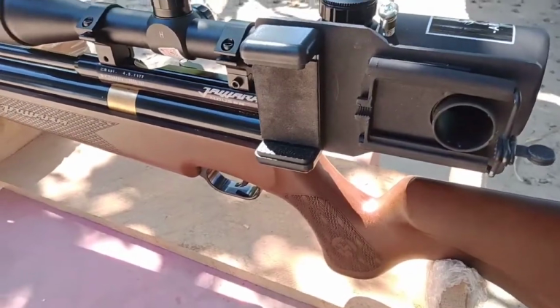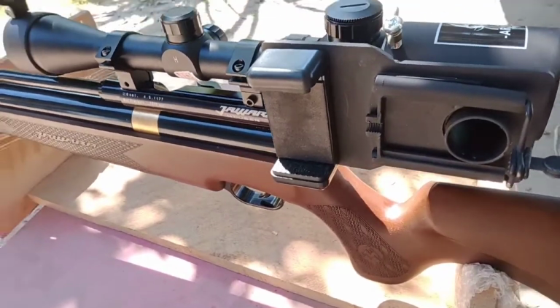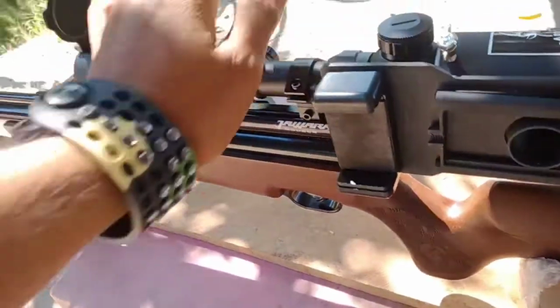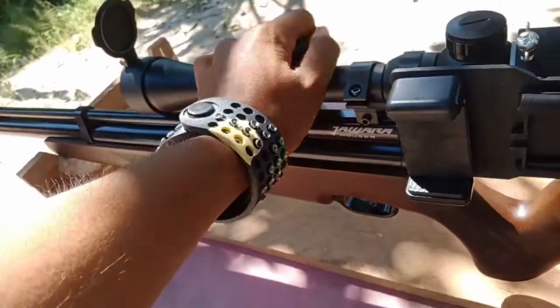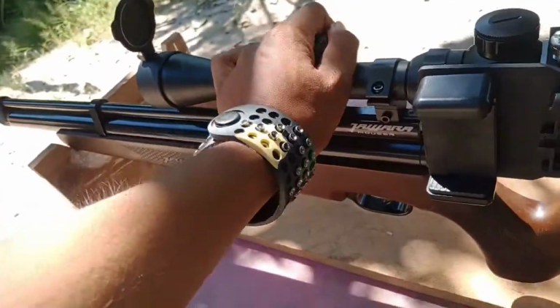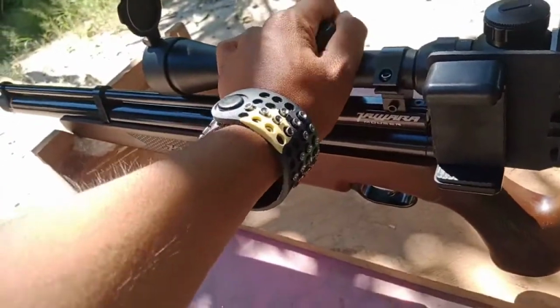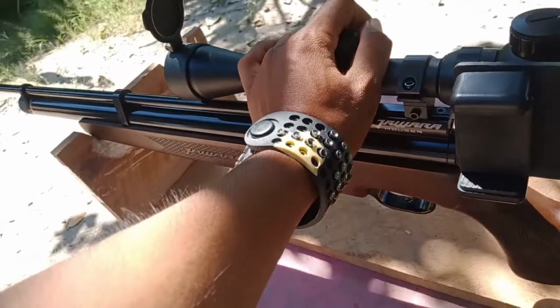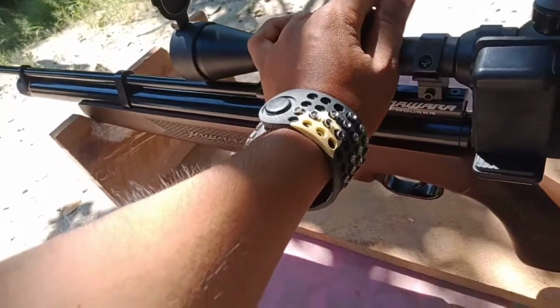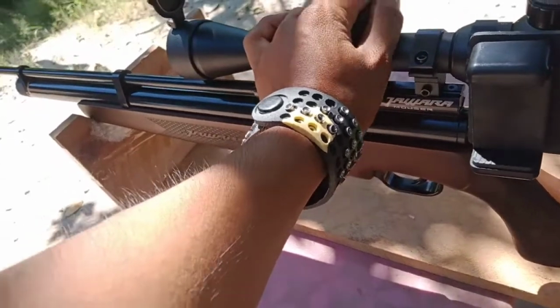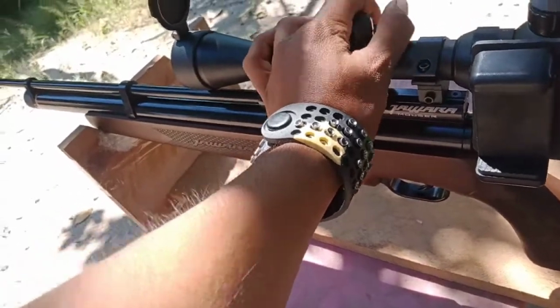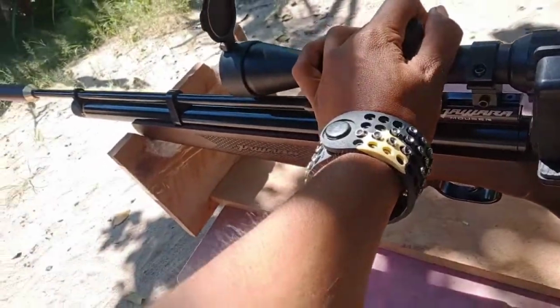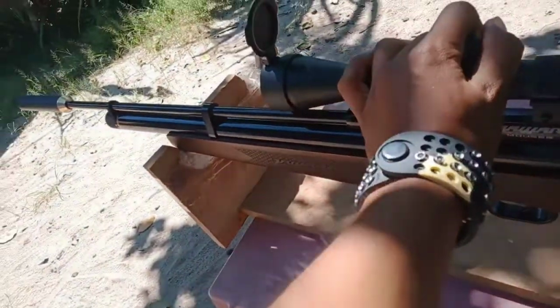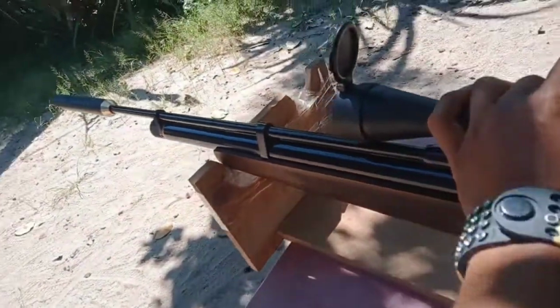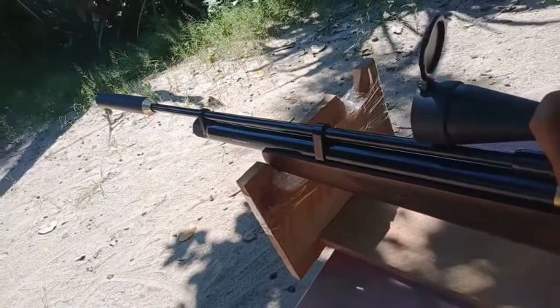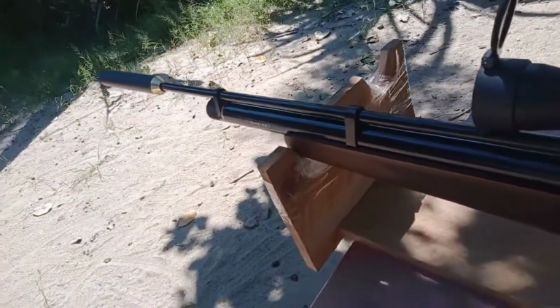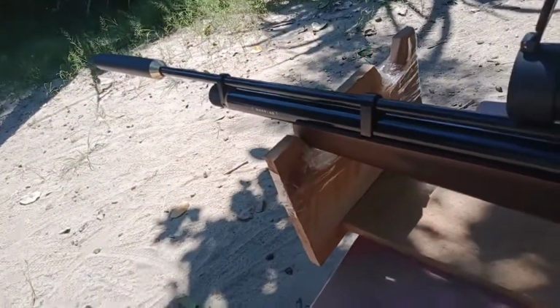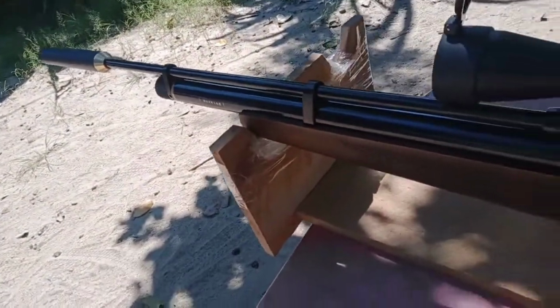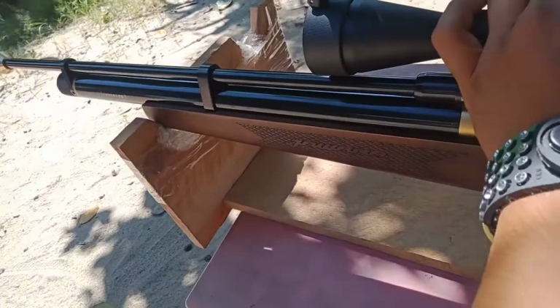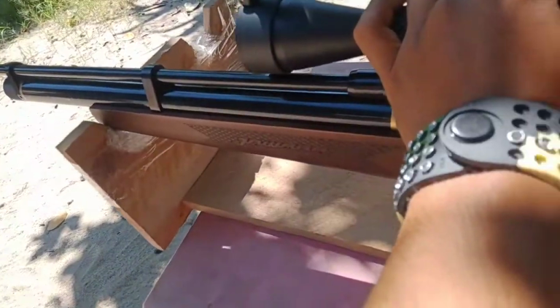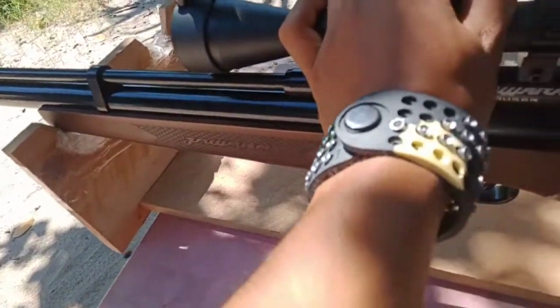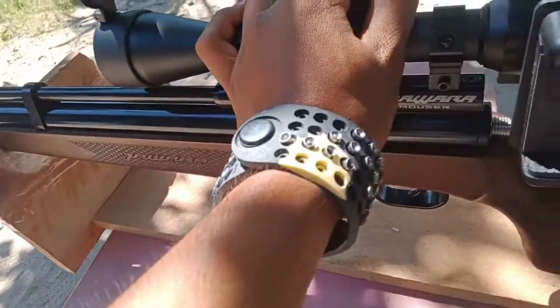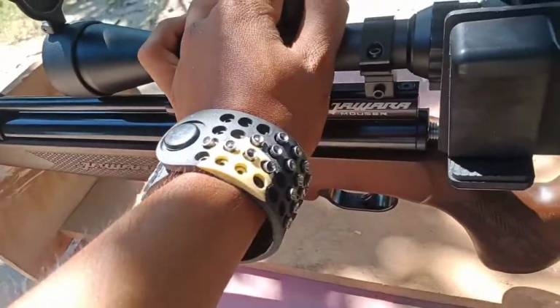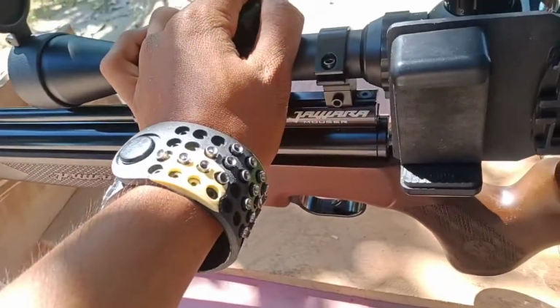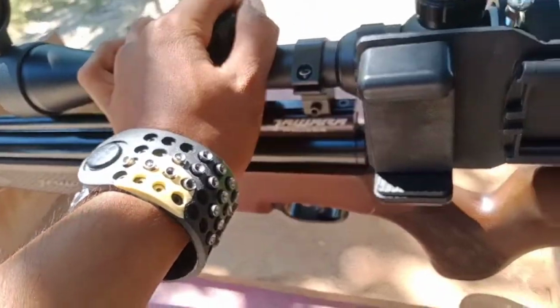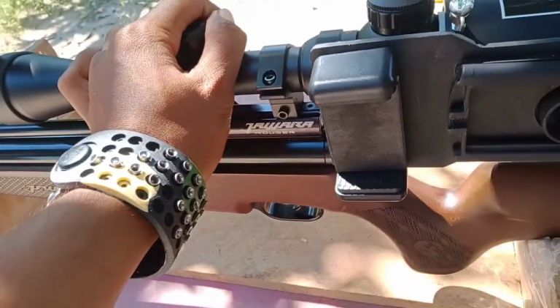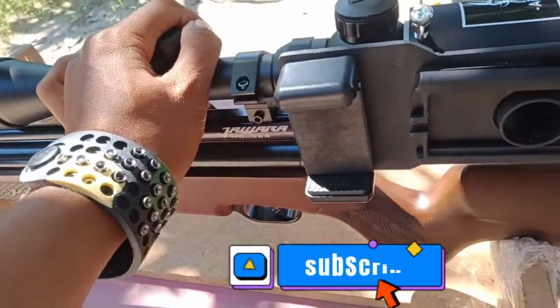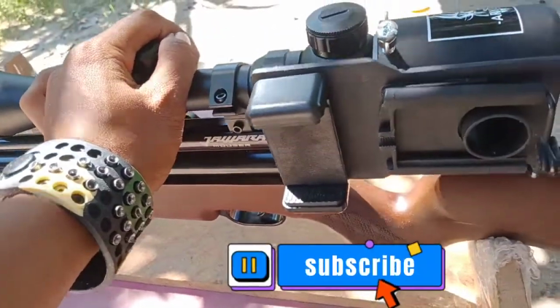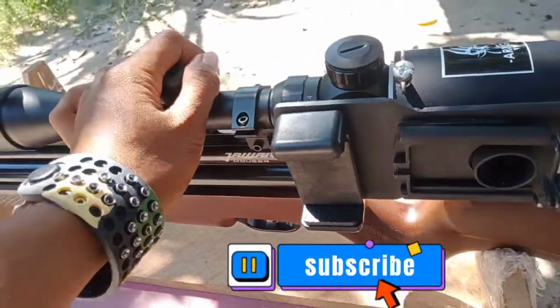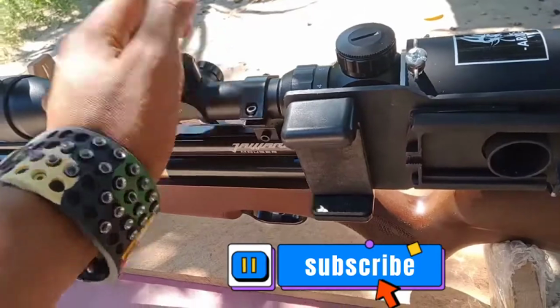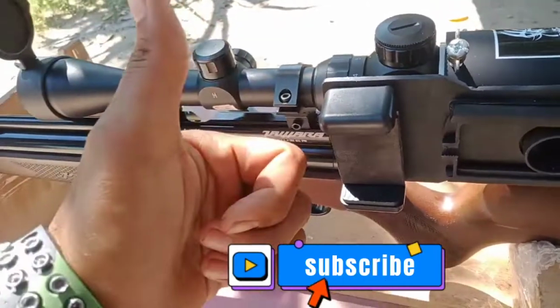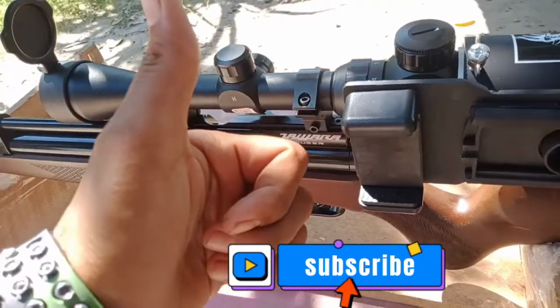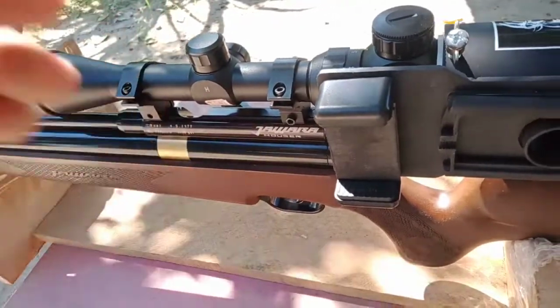Unit ini kita akan coba bawa hunting ya, kita akan coba bawa hunting, semoga dia bisa dapat poin. Oke kawan, jangan lupa di-like, comment, dan subscribe ya kawan. Salam Satu Laras. We'll take this unit out hunting and hope it scores. Don't forget to like, comment, and subscribe. Regards!